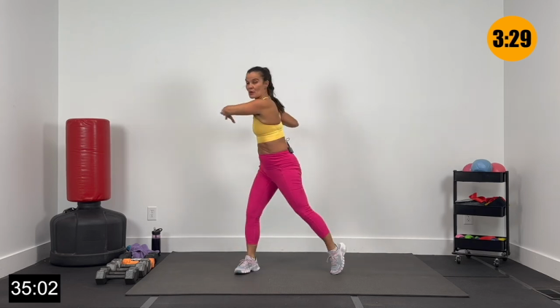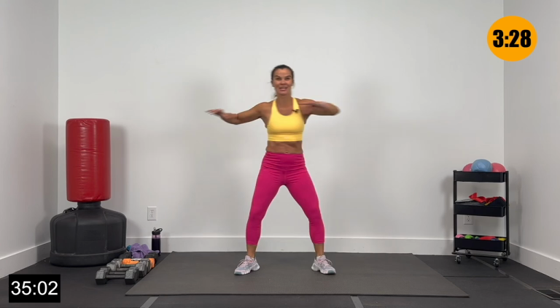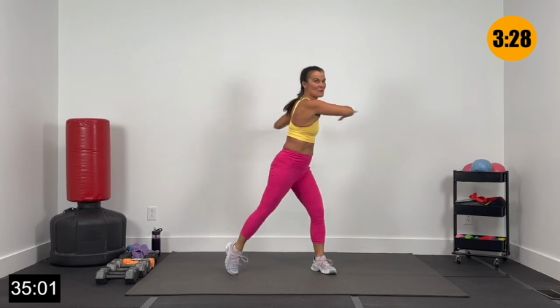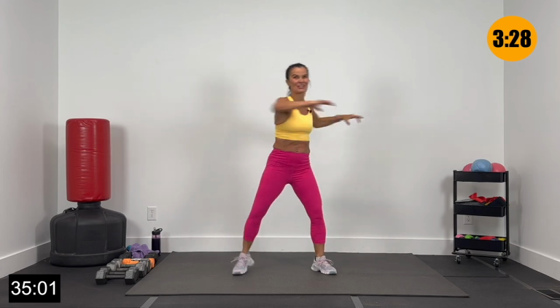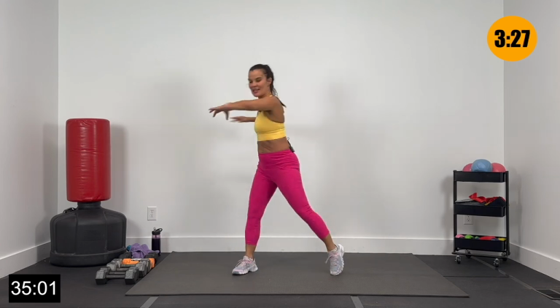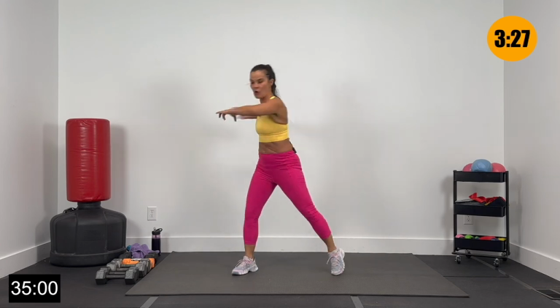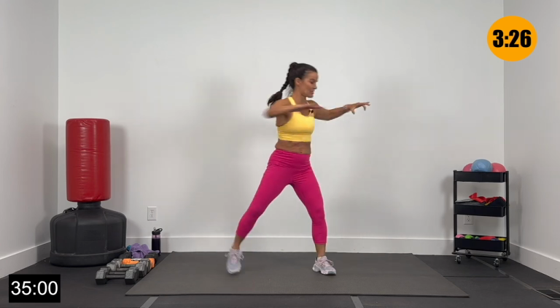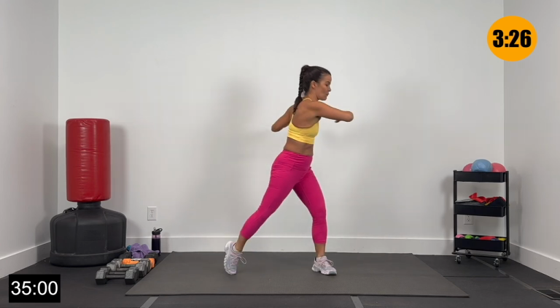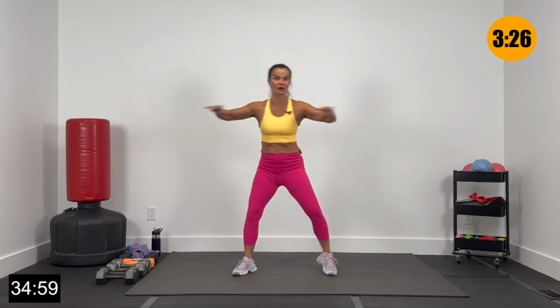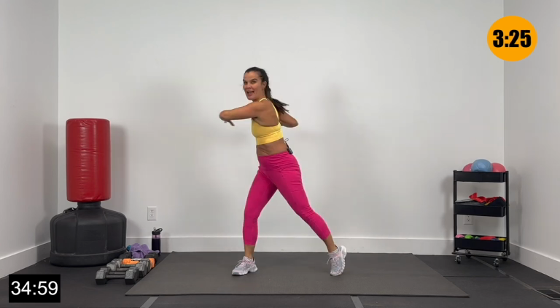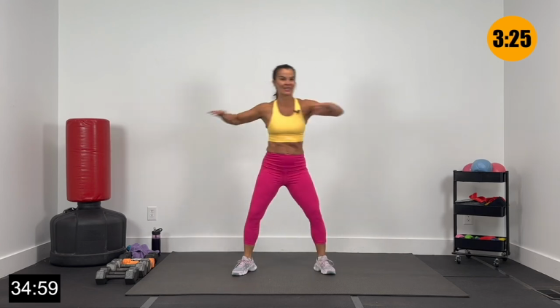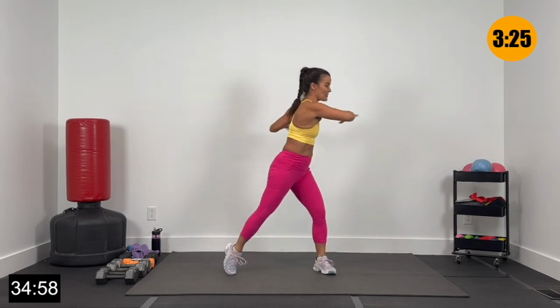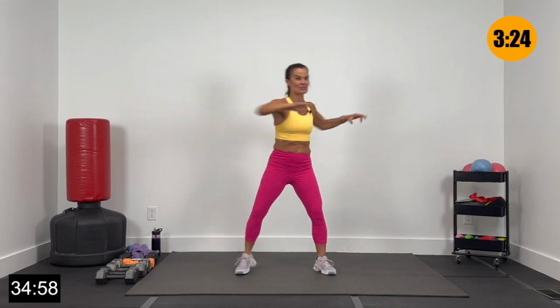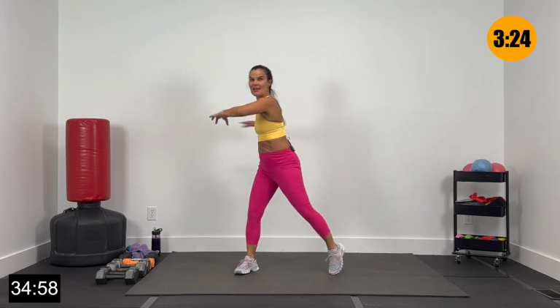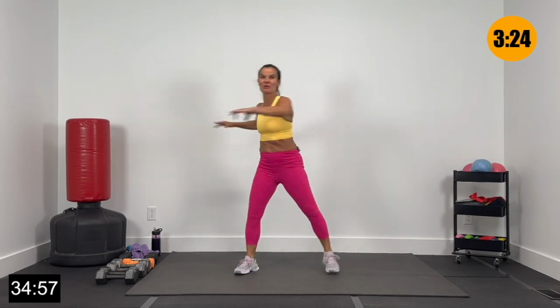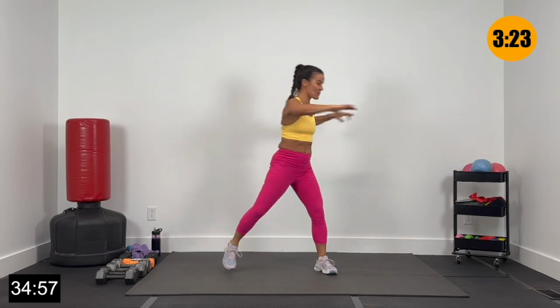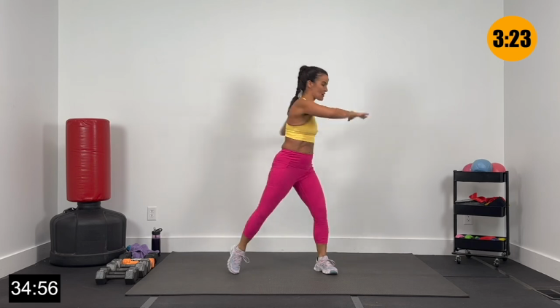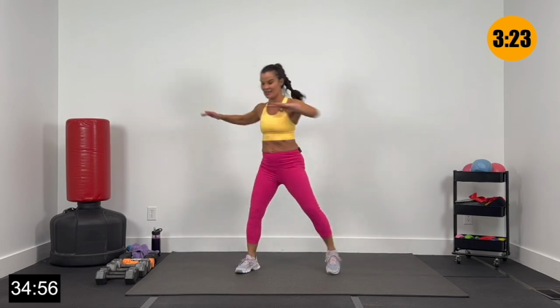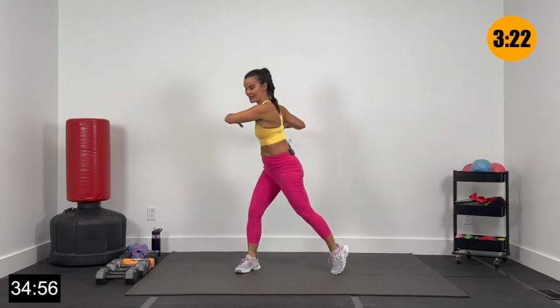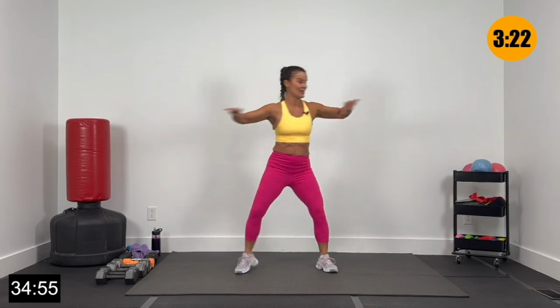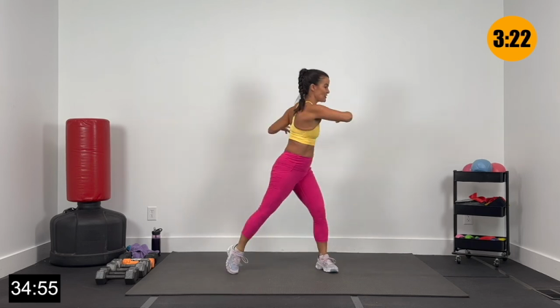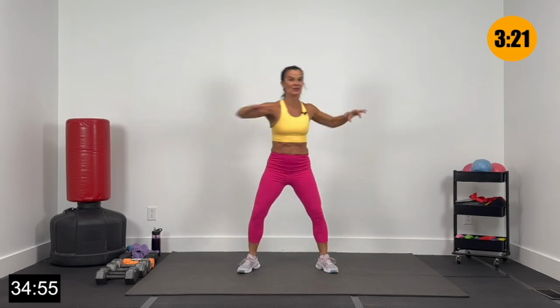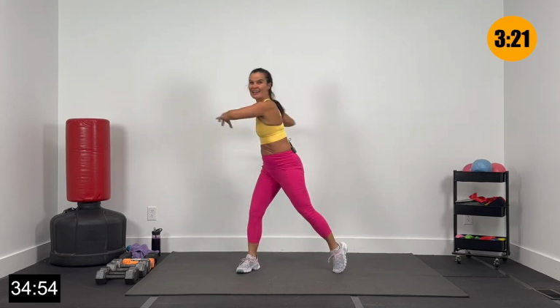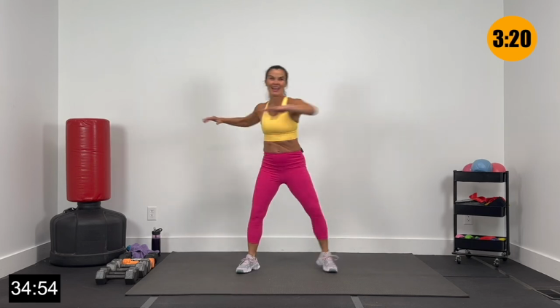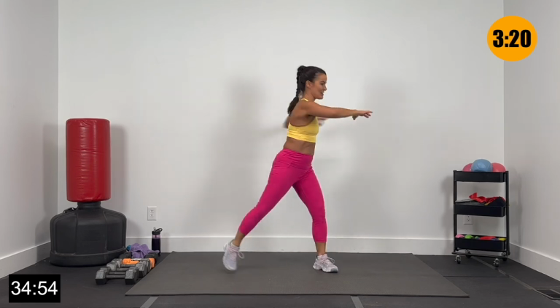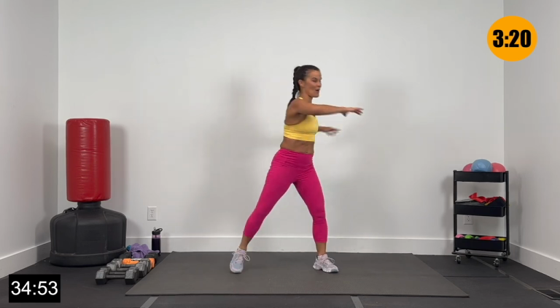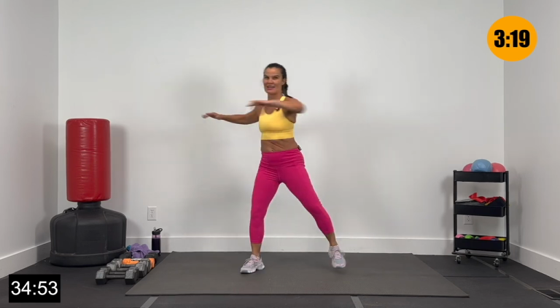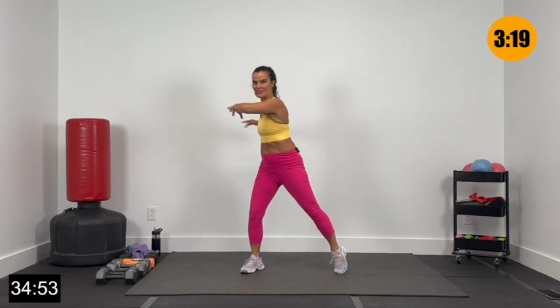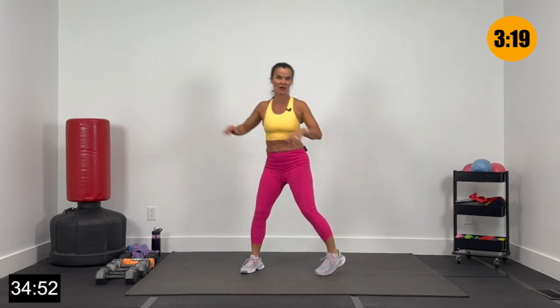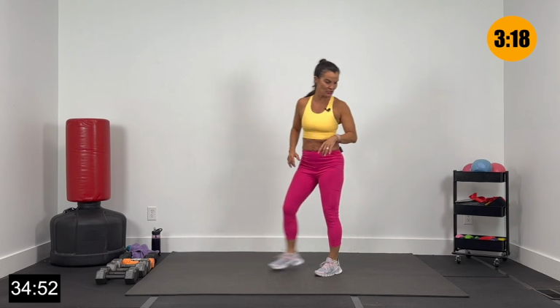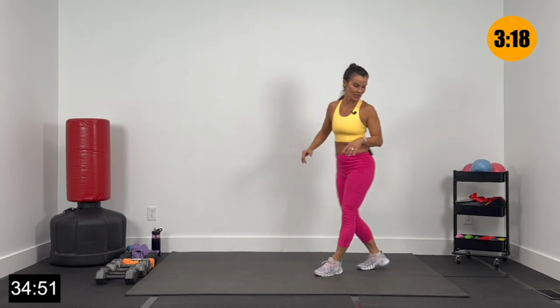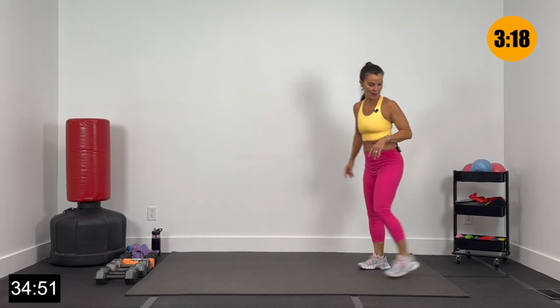We're going to take a few minutes here to get warm and get loose. Give me three more right here — two and one. Nice job. Now bring it to the end of your mat.